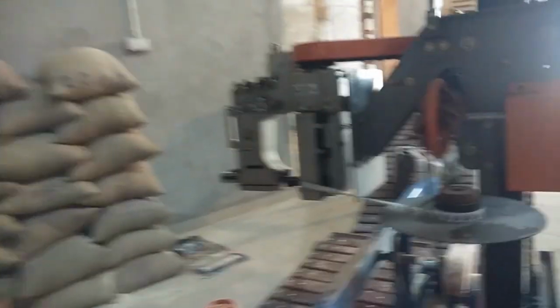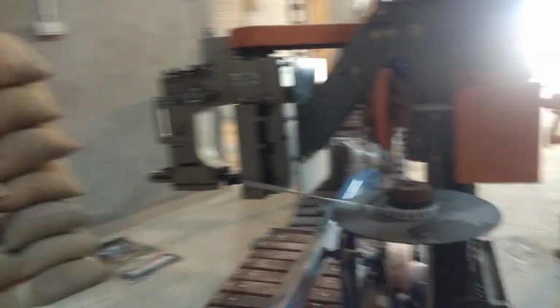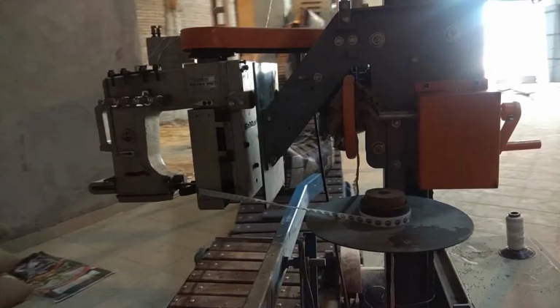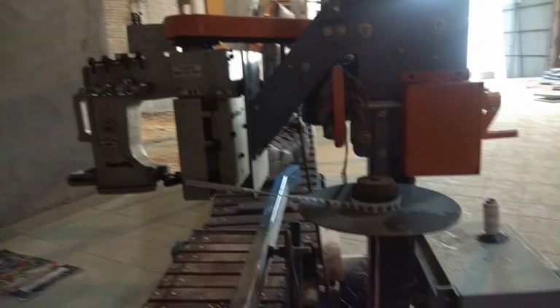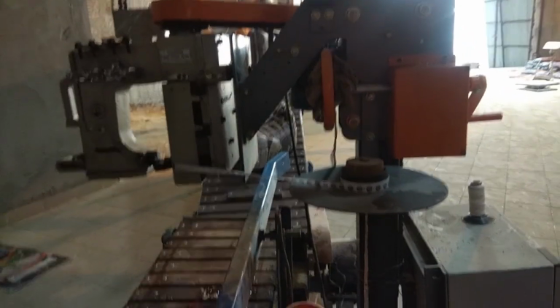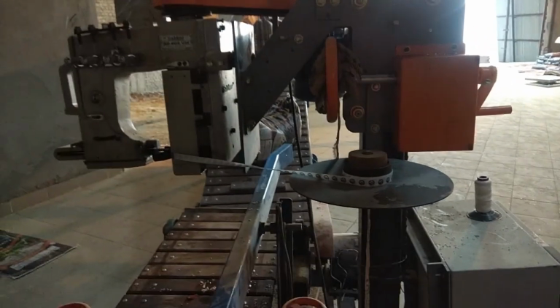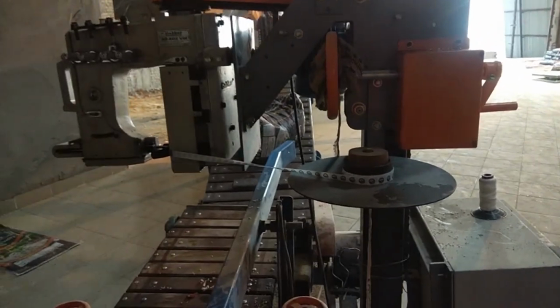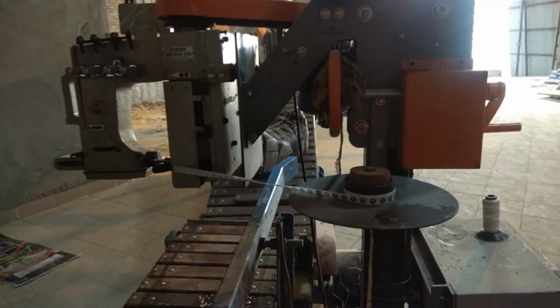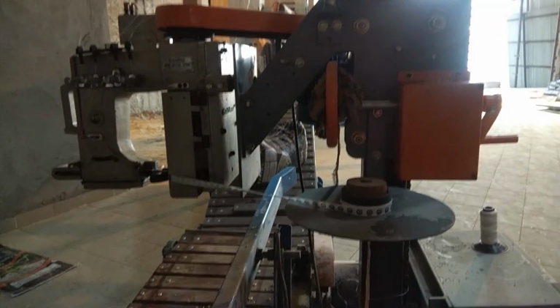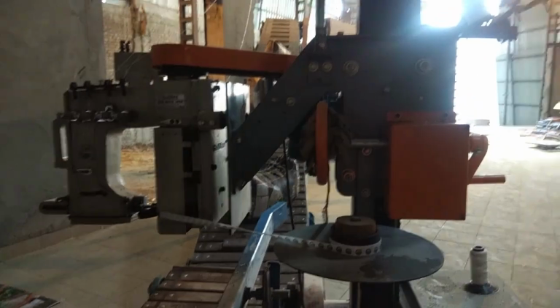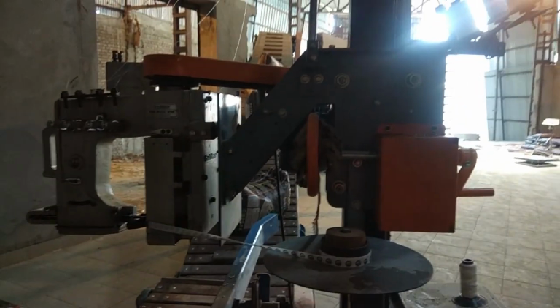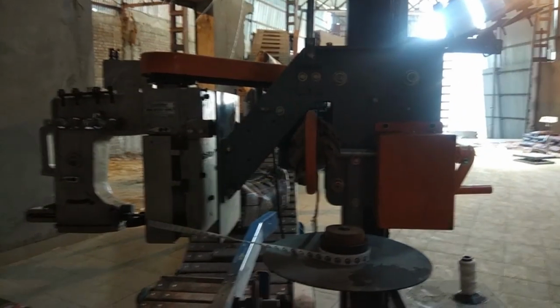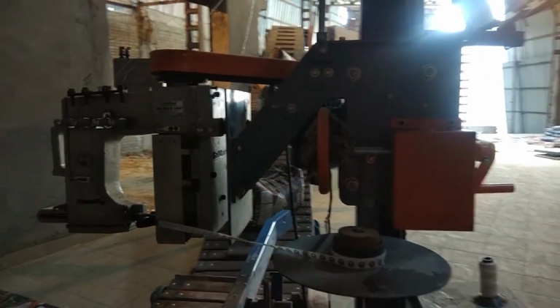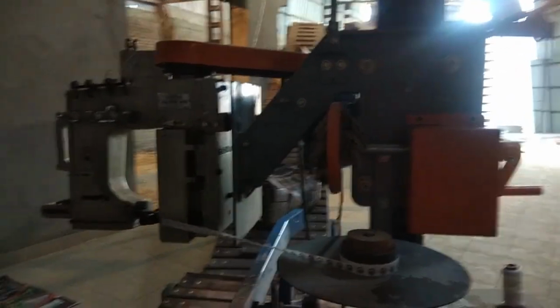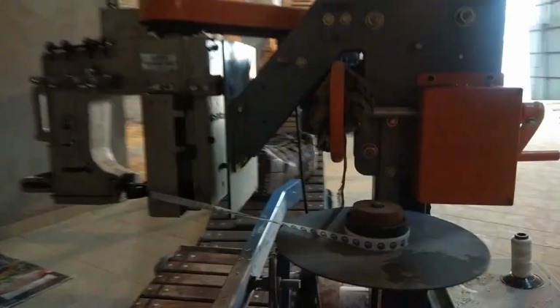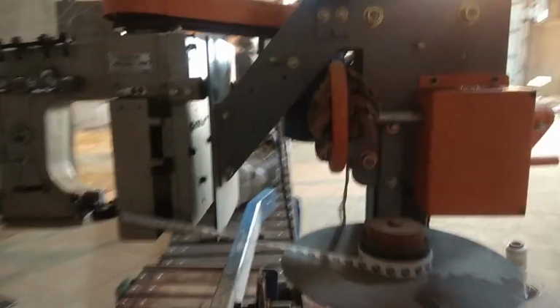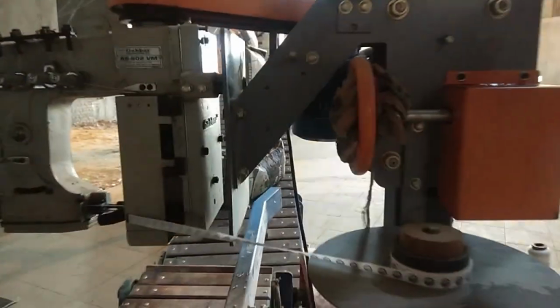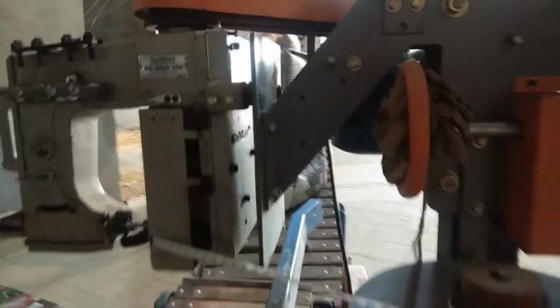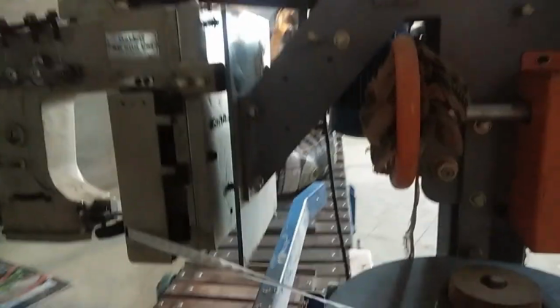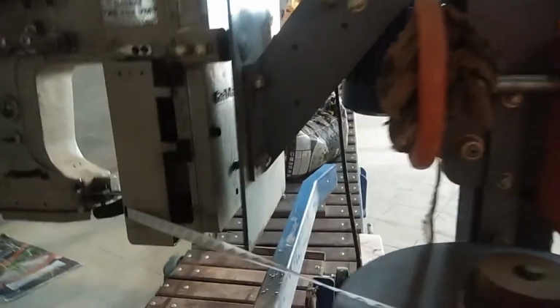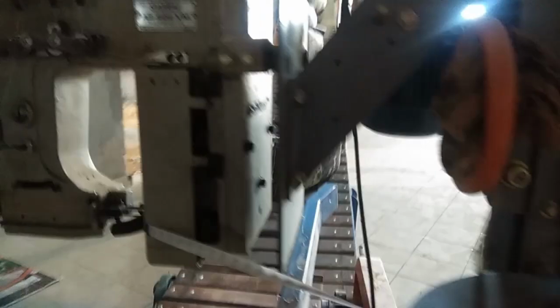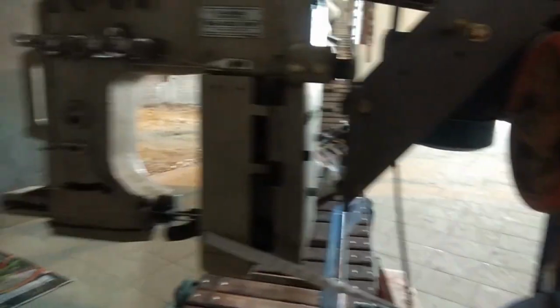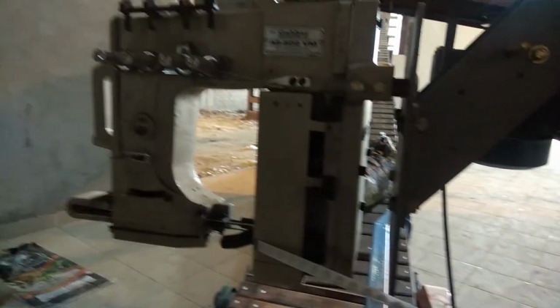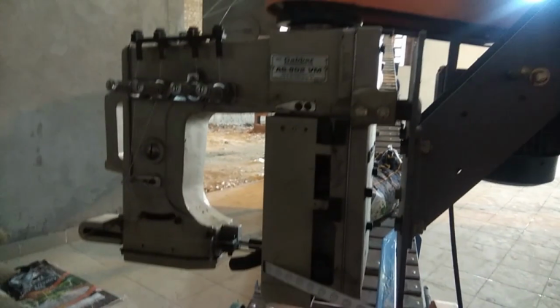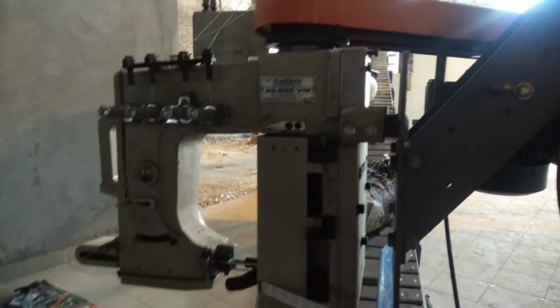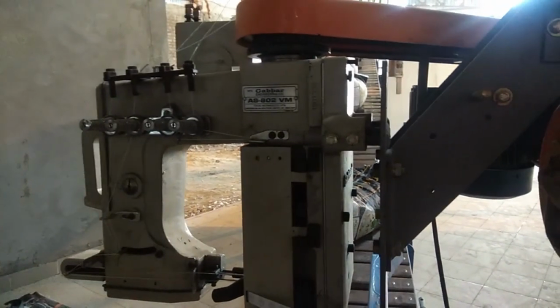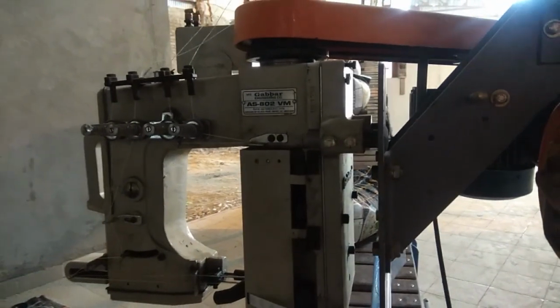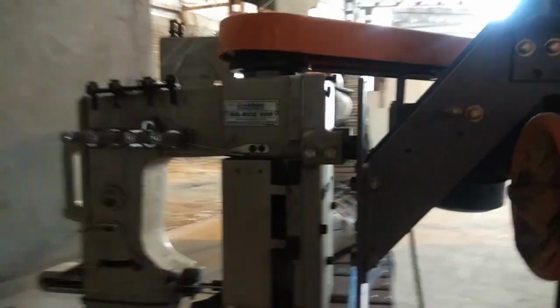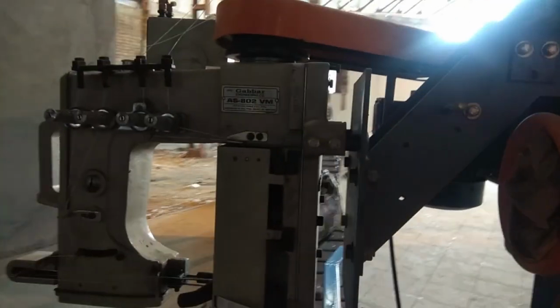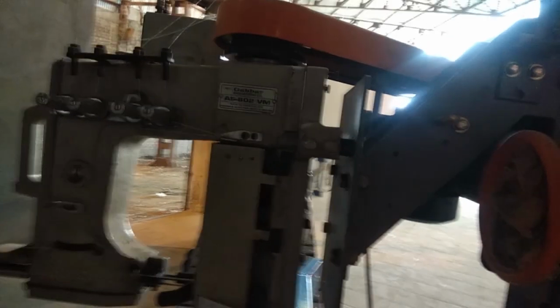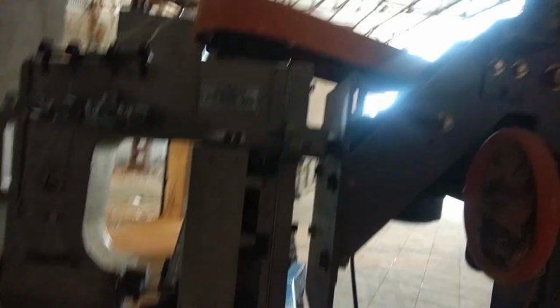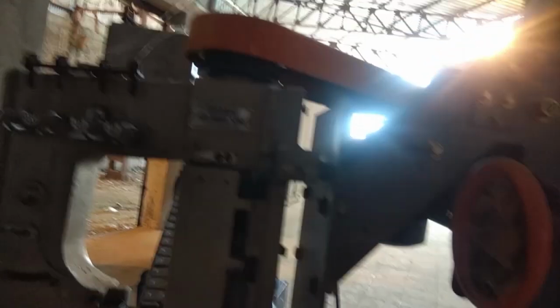The moving conveyor beneath it moves the filled bag to the stitching machine. After the bag is stitched, it moves to the other conveyor which takes the bag to the storage area.